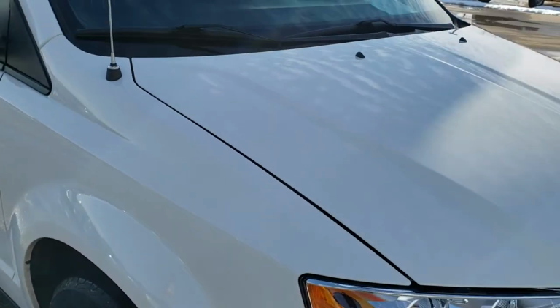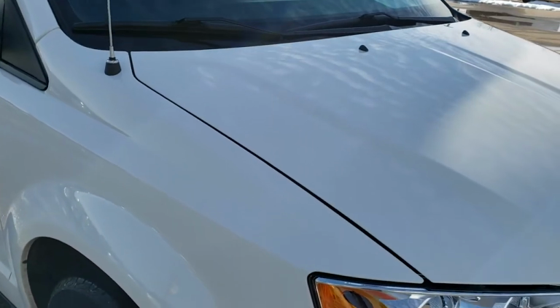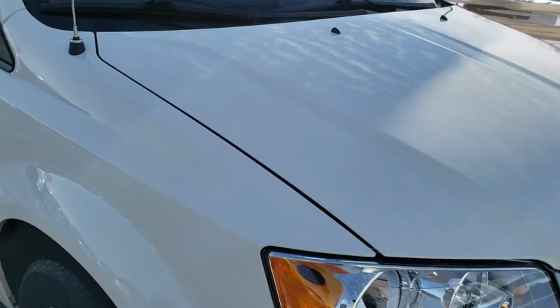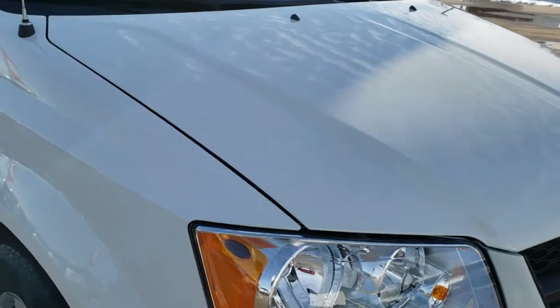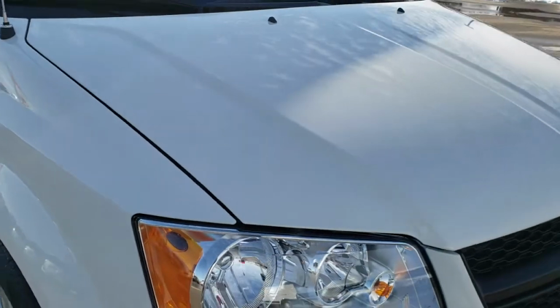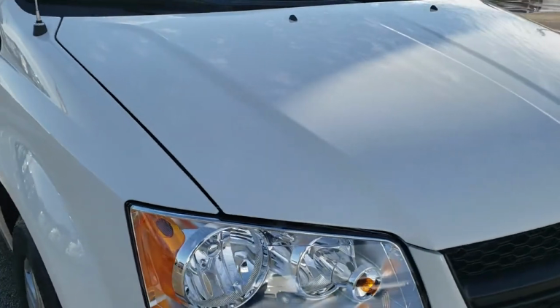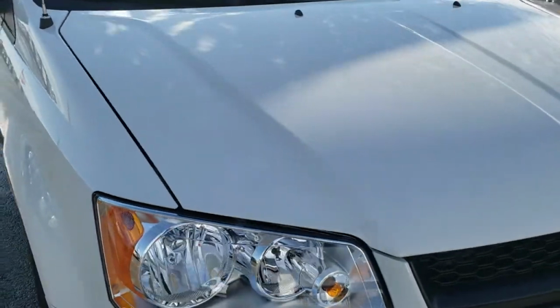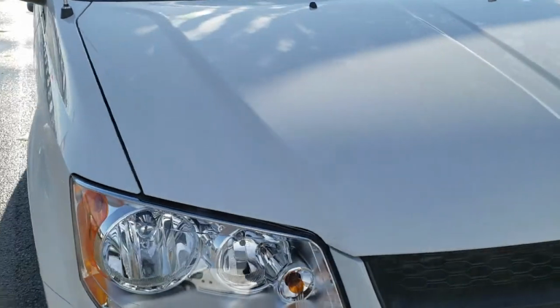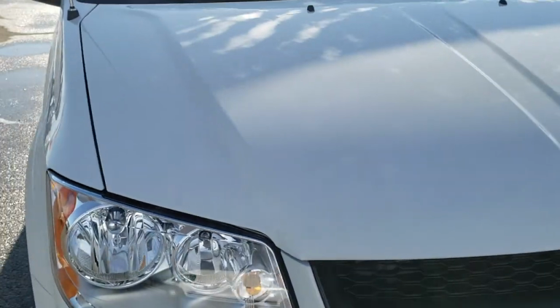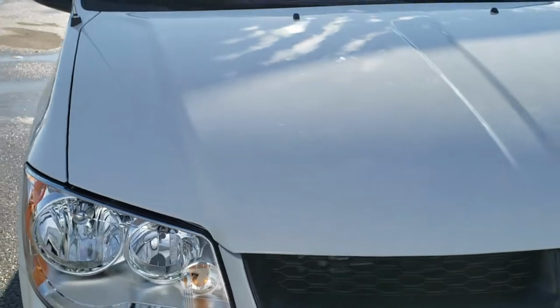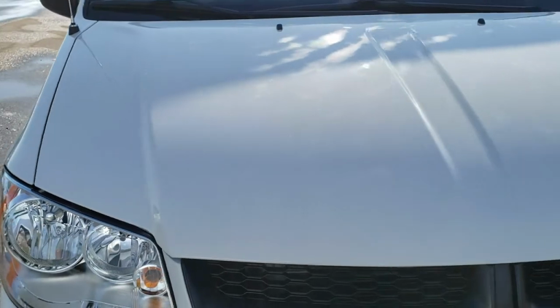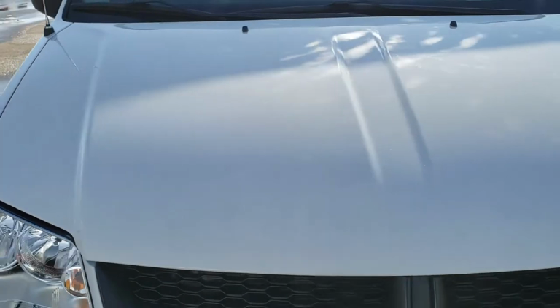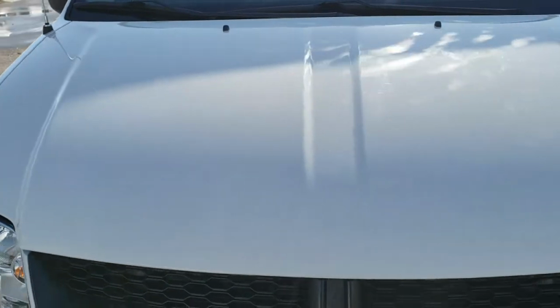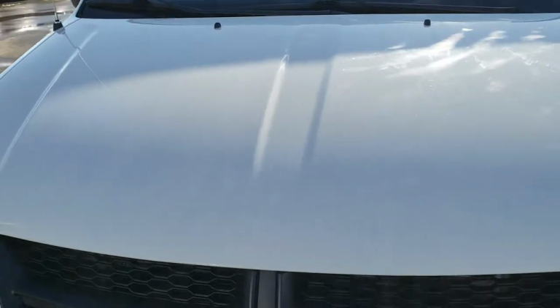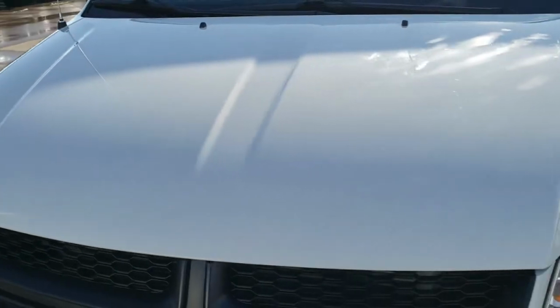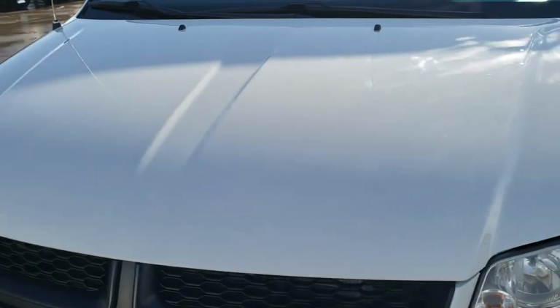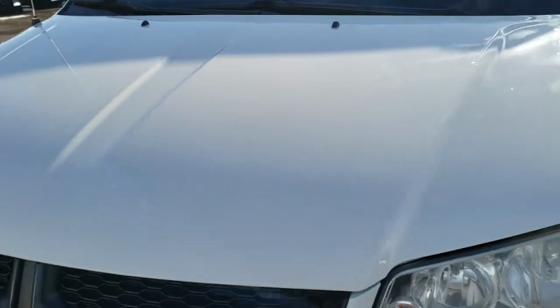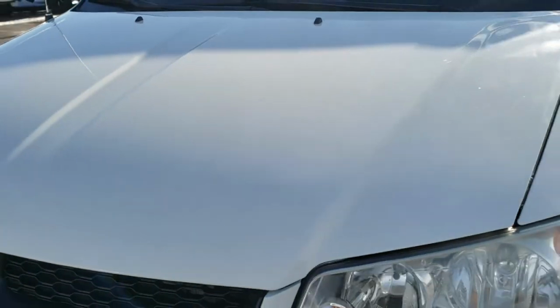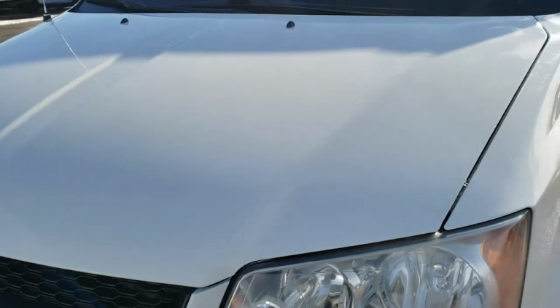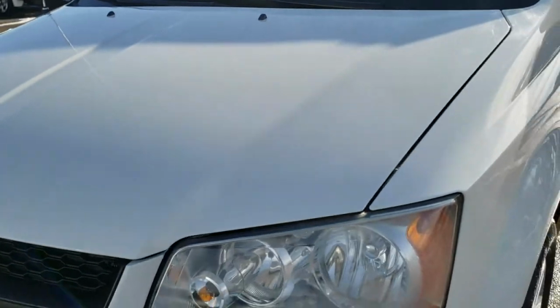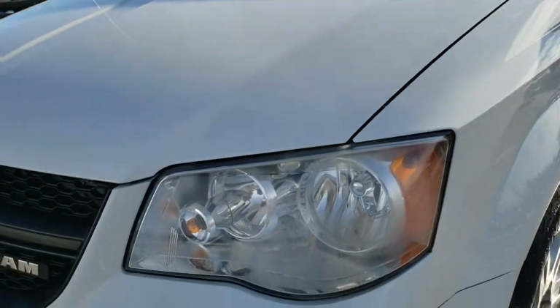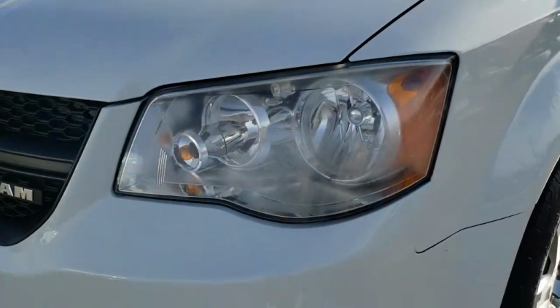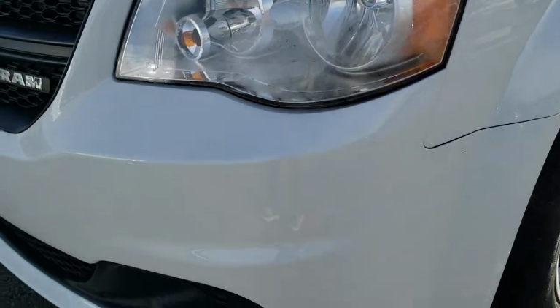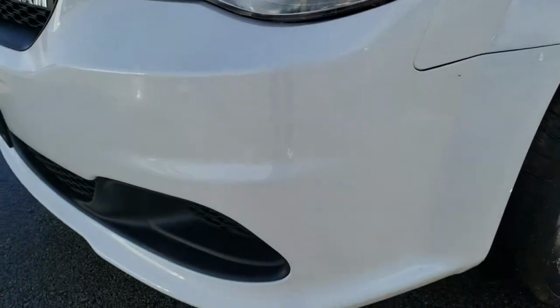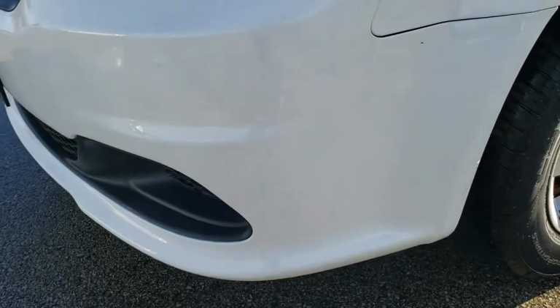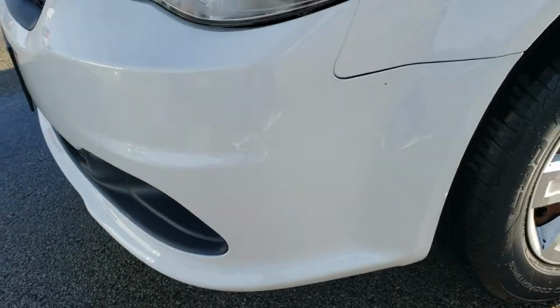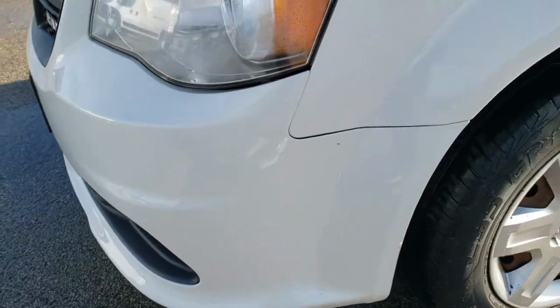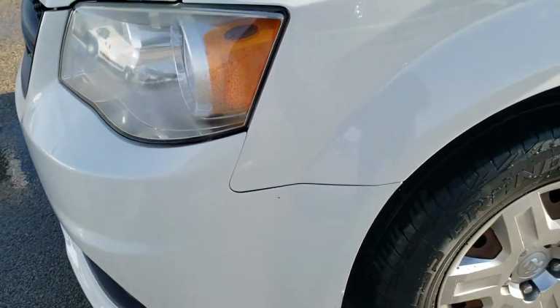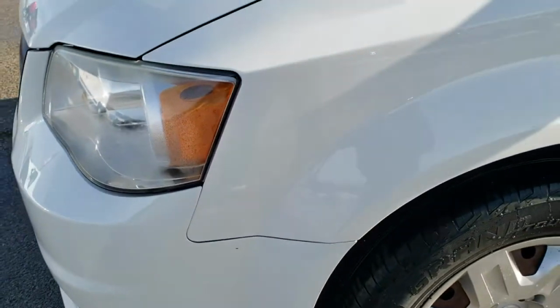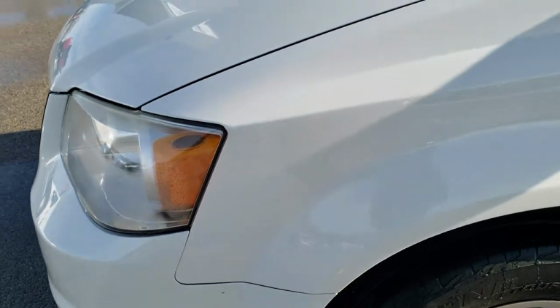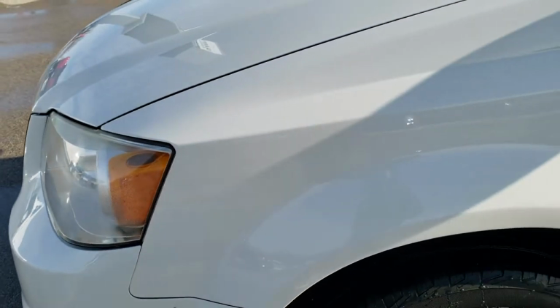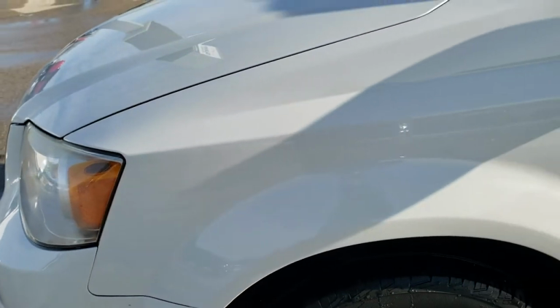This vehicle has the award-winning 3.6 liter Pentastar V6 motor and has been fully safetyed and inspected by our service shop. It has a fresh oil and filter change, all the fluids have been checked and topped off, and this van is 100% ready to go.